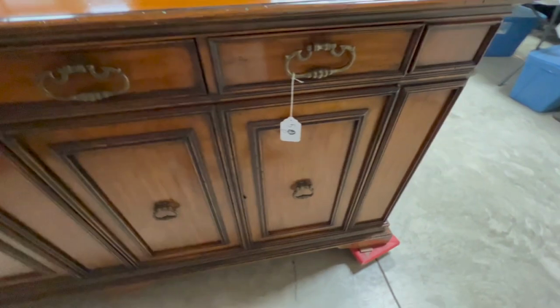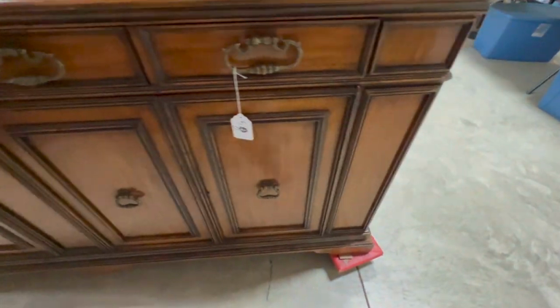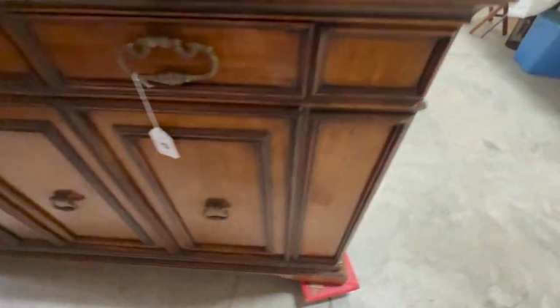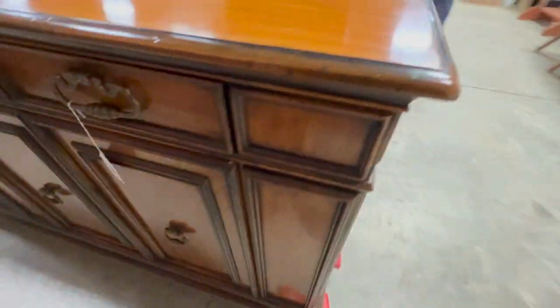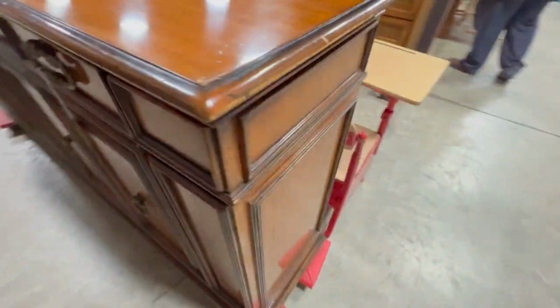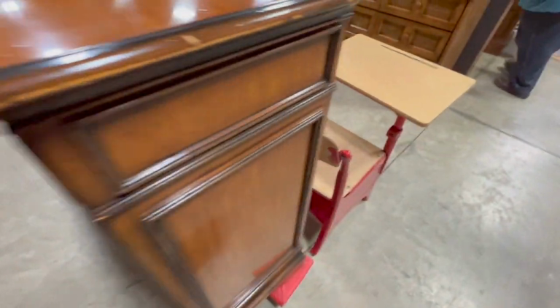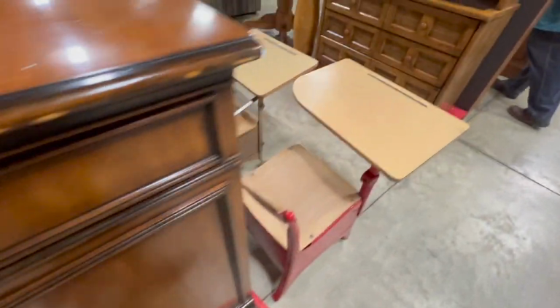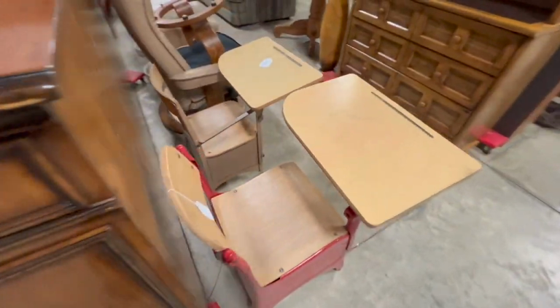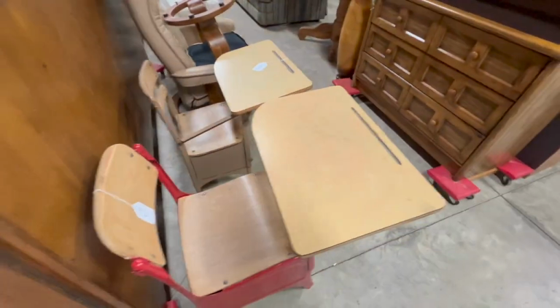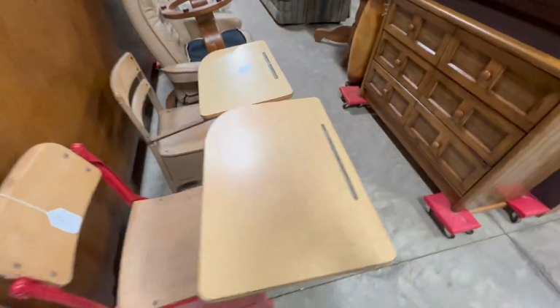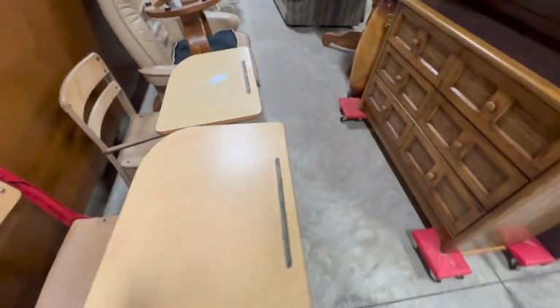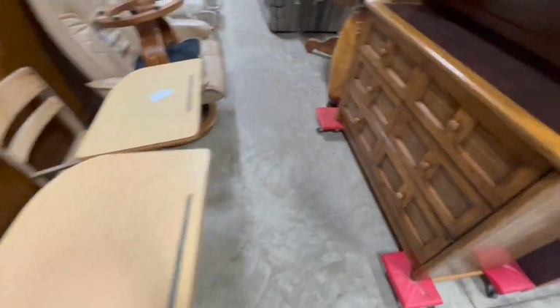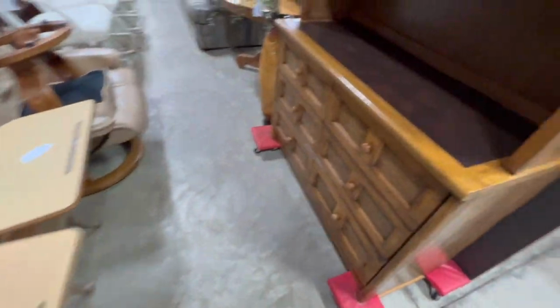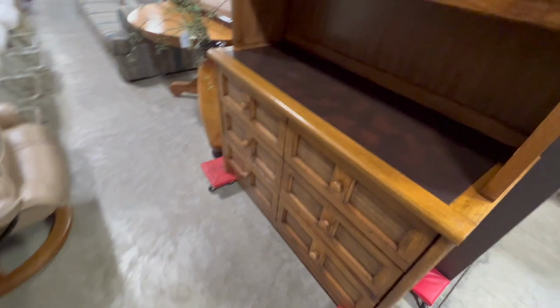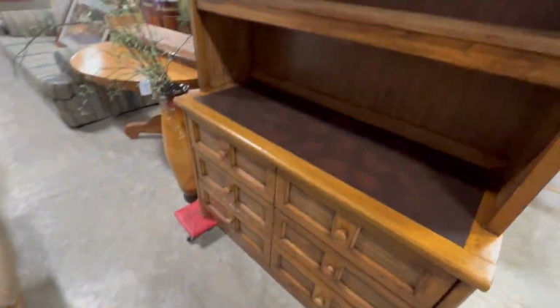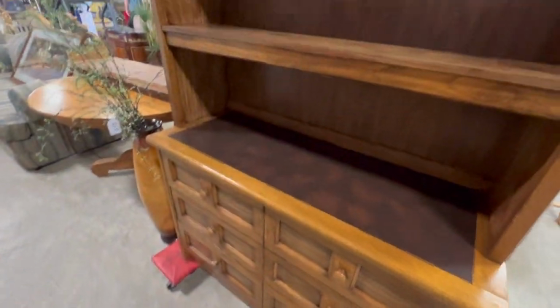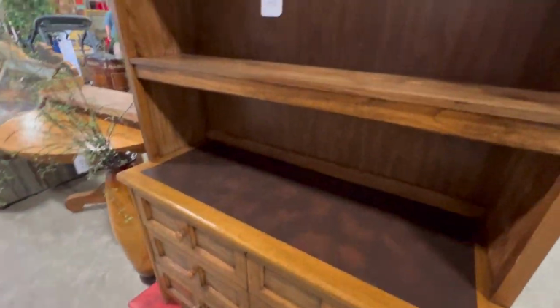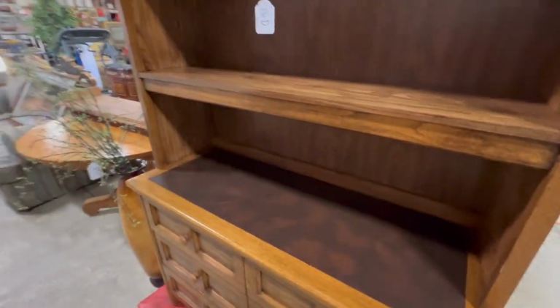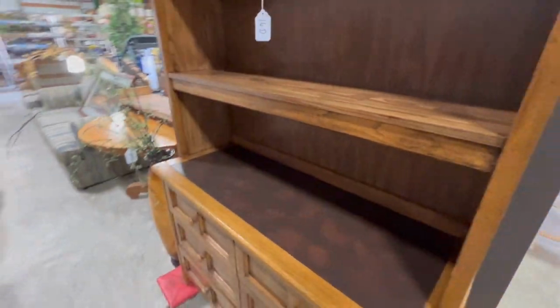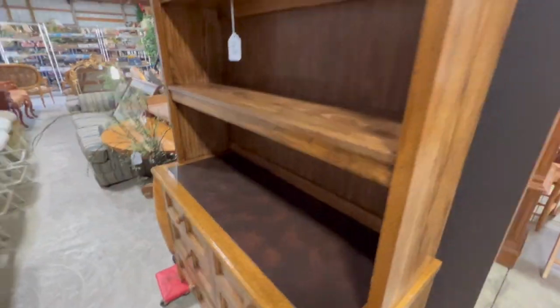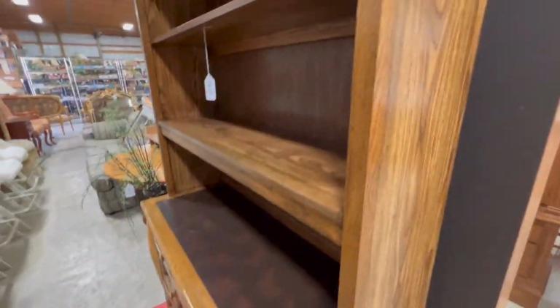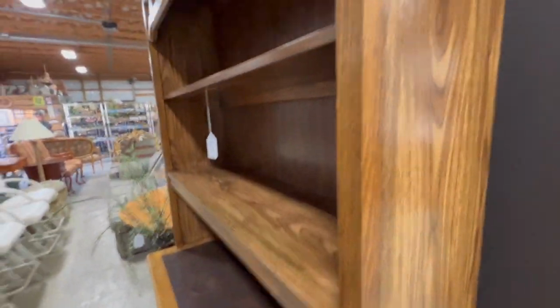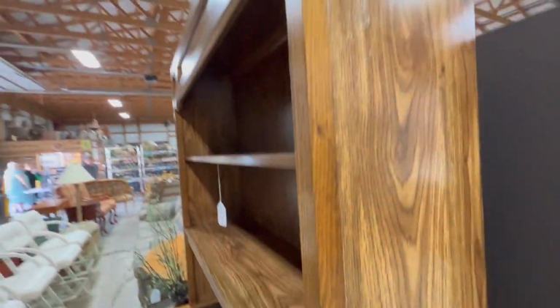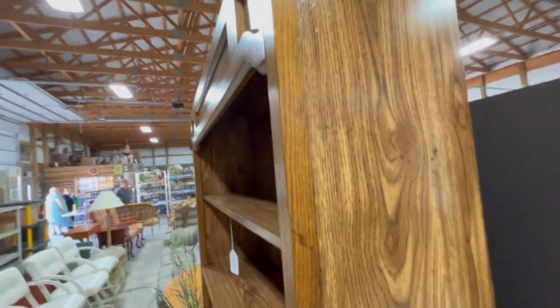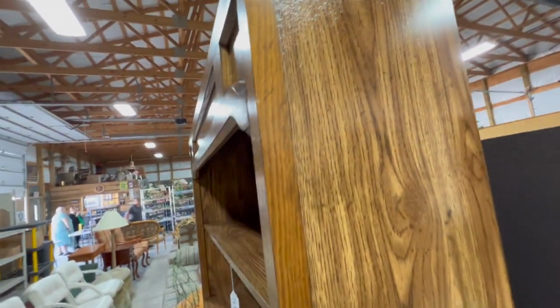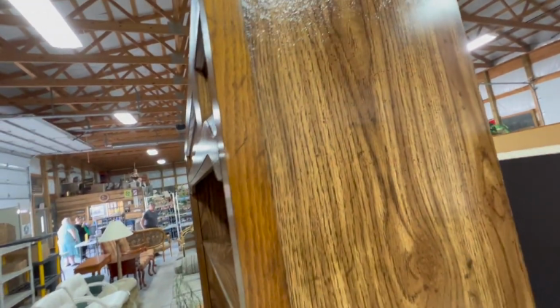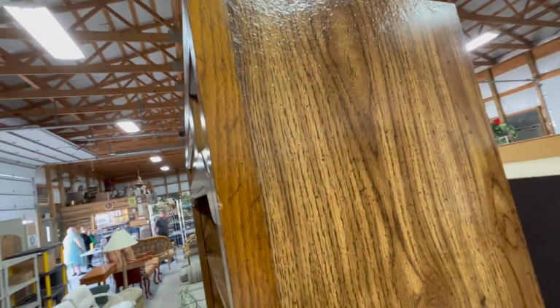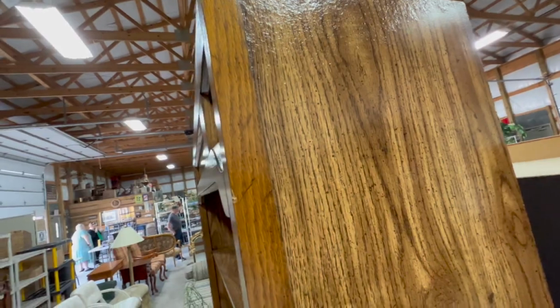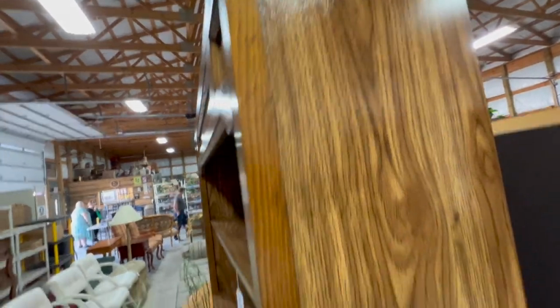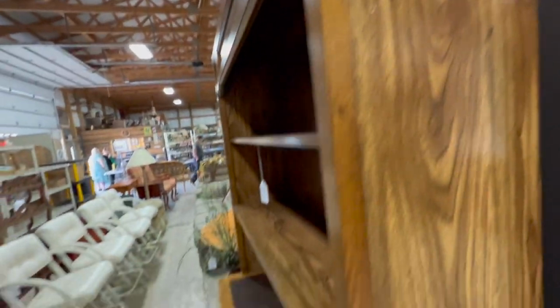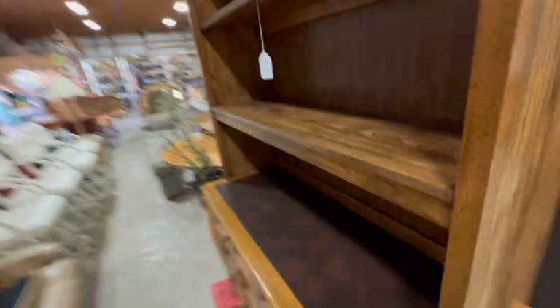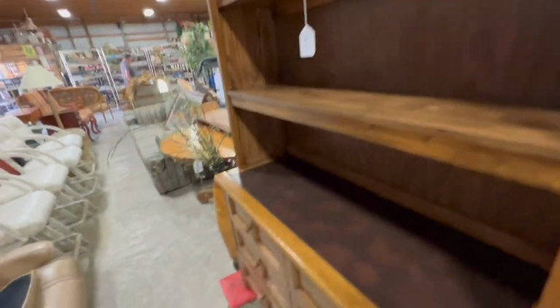I tend to check out everything whether I'm interested or not. Down this aisle, this shelf was listed — I thought it was nice but it listed as having damage. There was finish damage to the top, and you can see kind of a crinkle there.